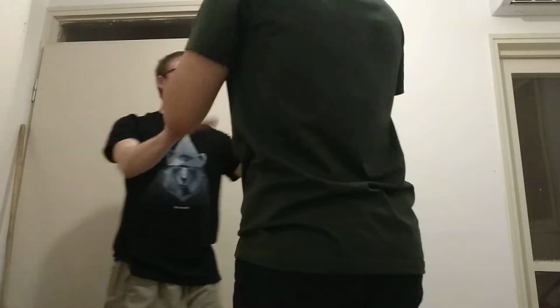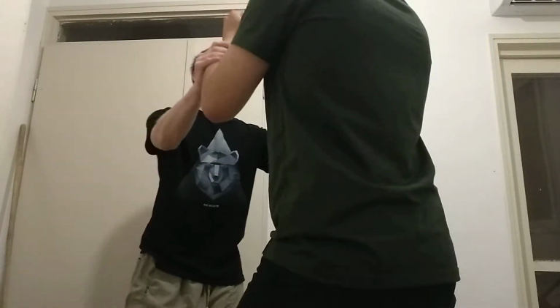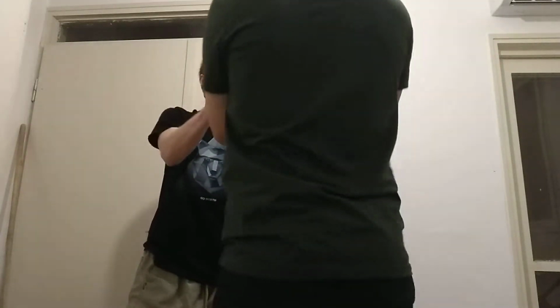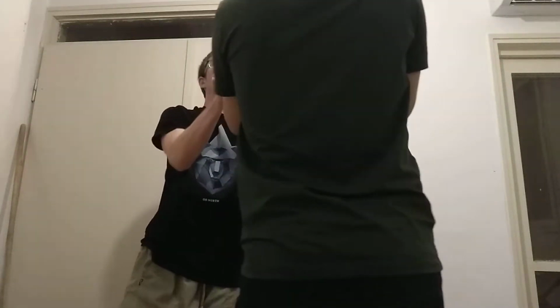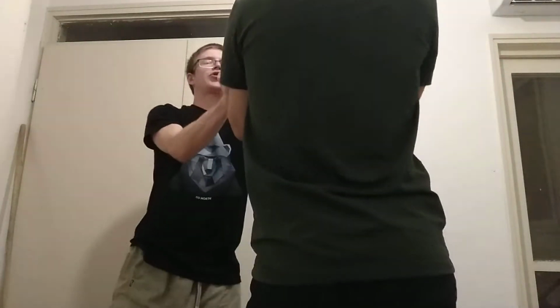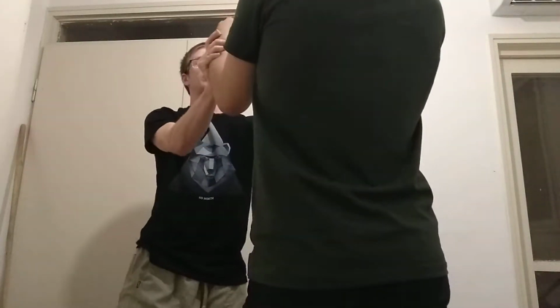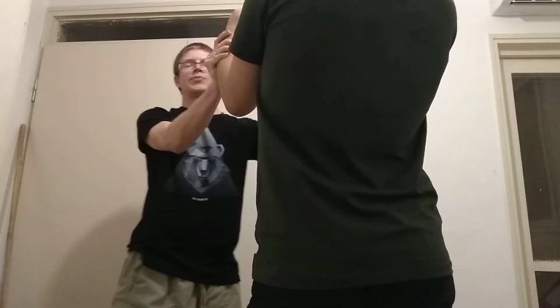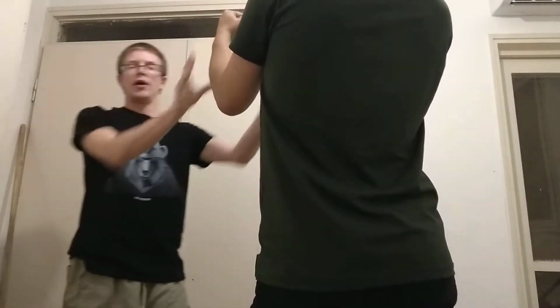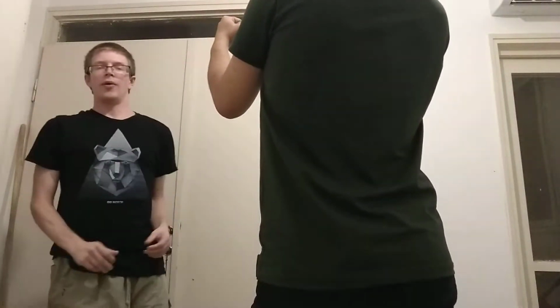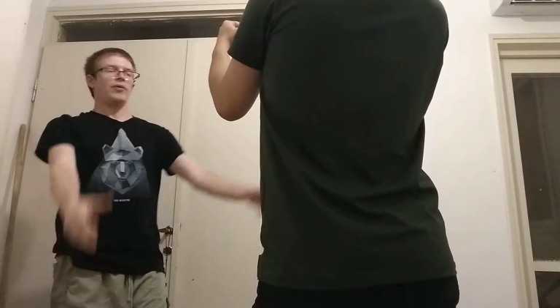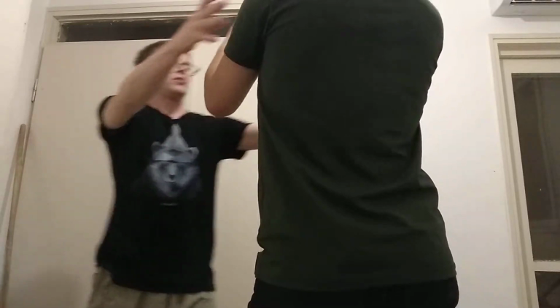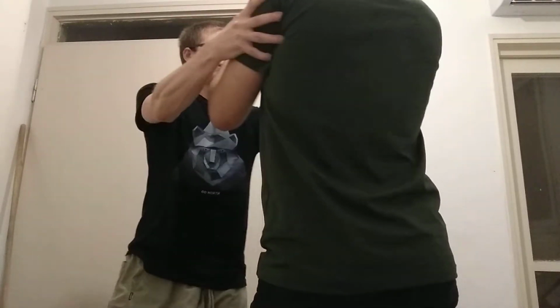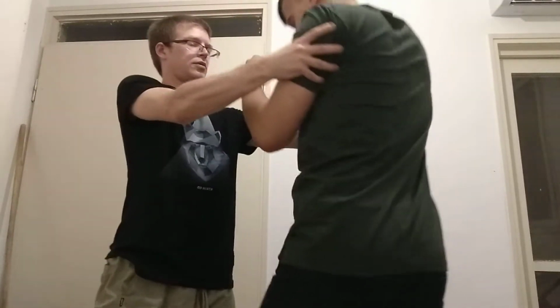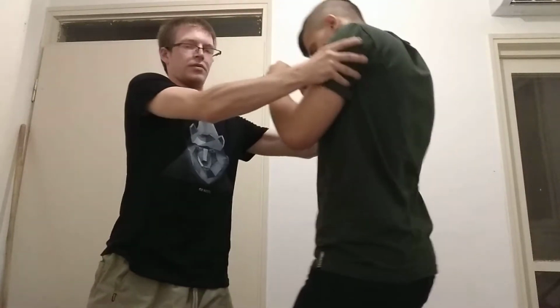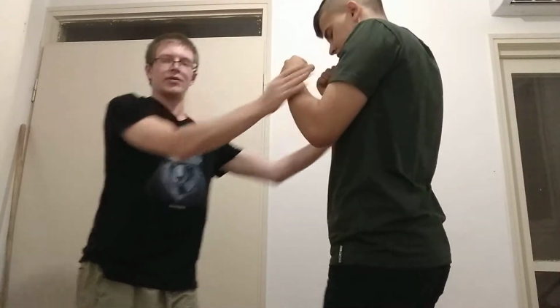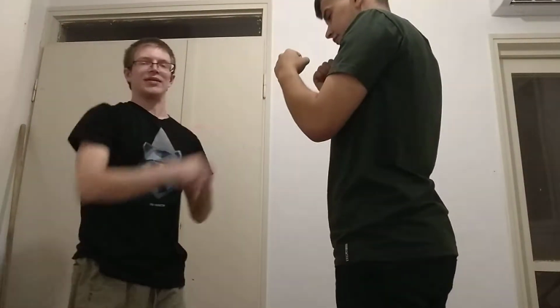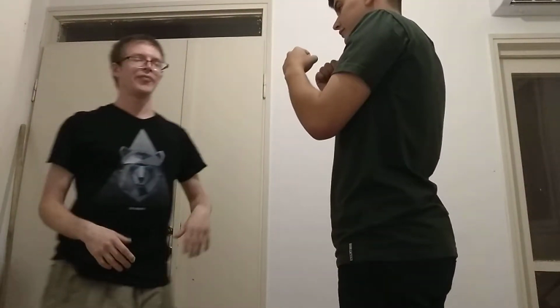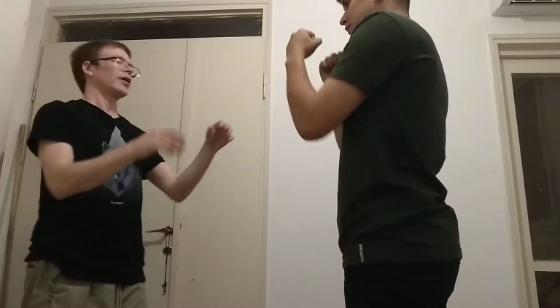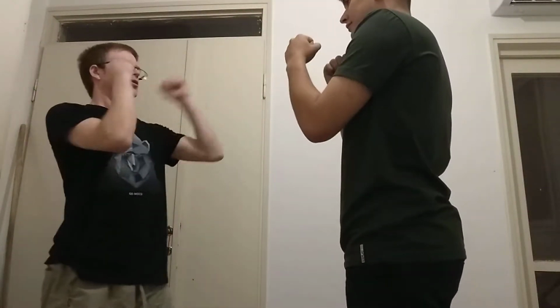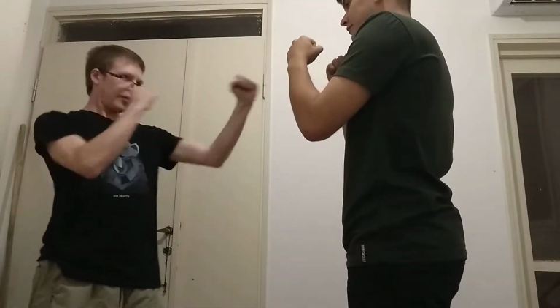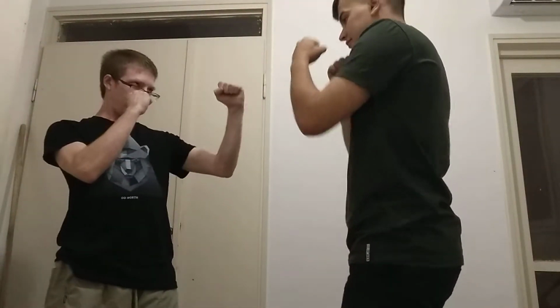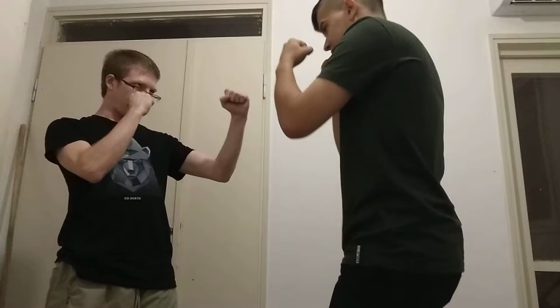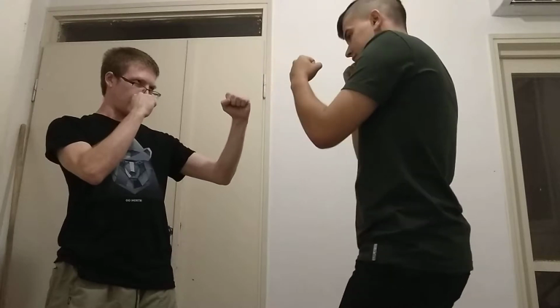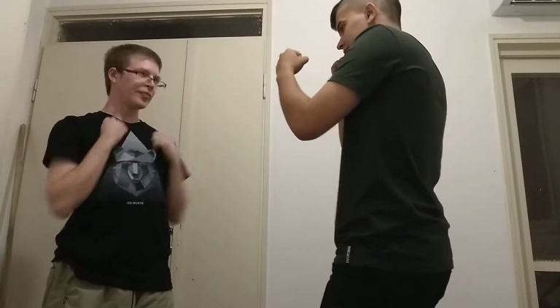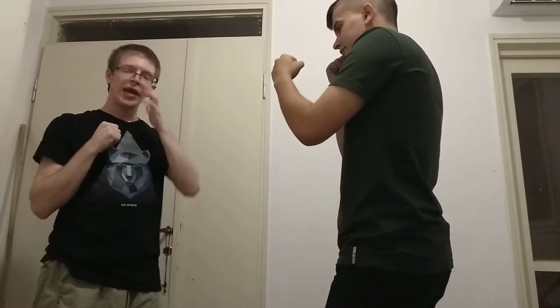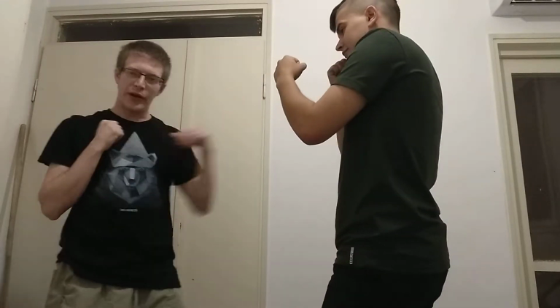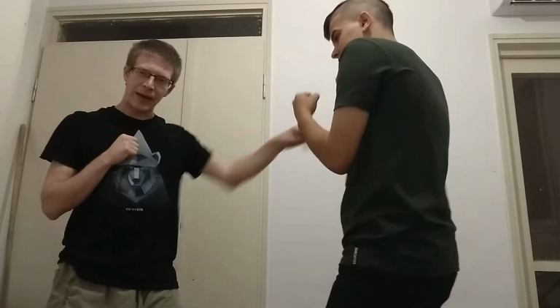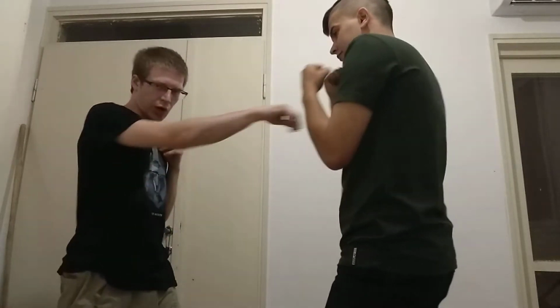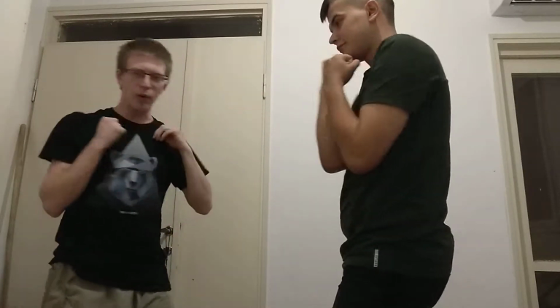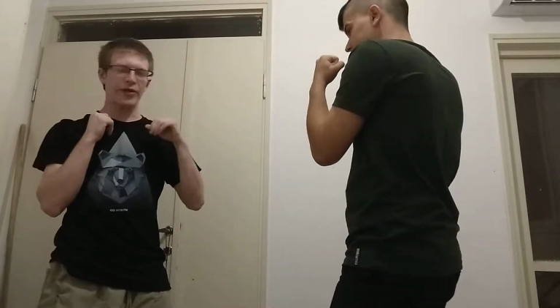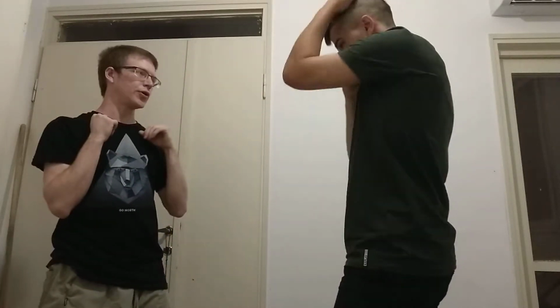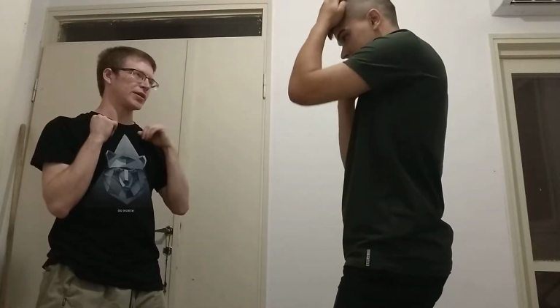So here's how your basic trick hit works, just so you can see. When you're fighting someone and you can't get past their guard, one of the things that you can do is this.